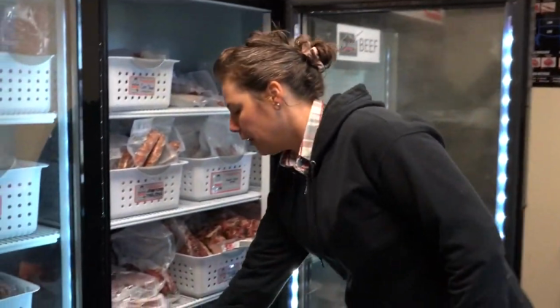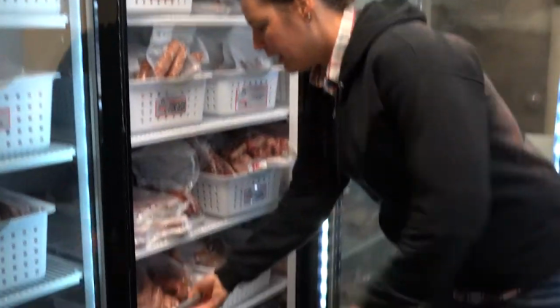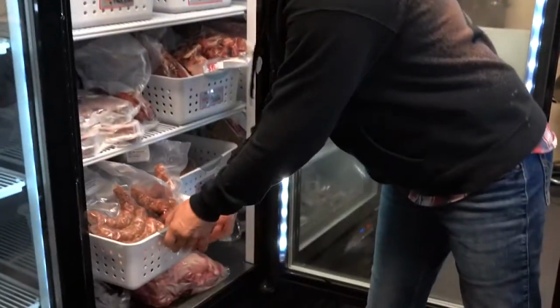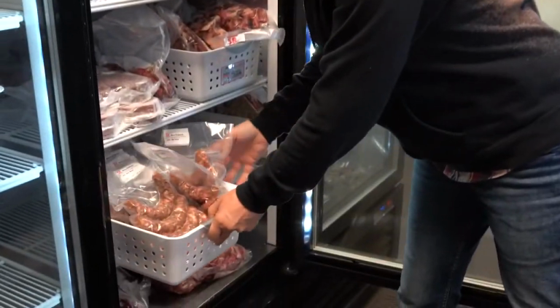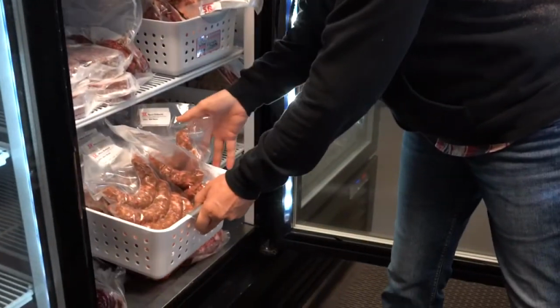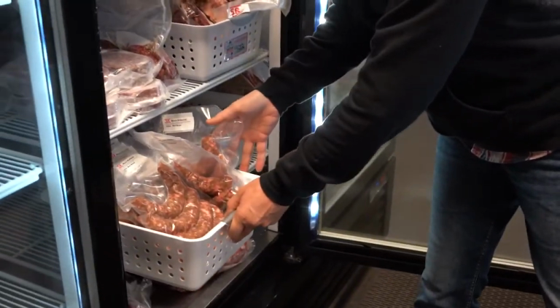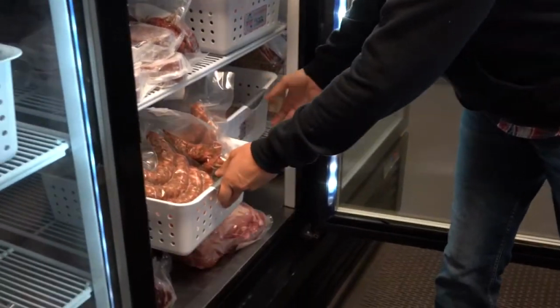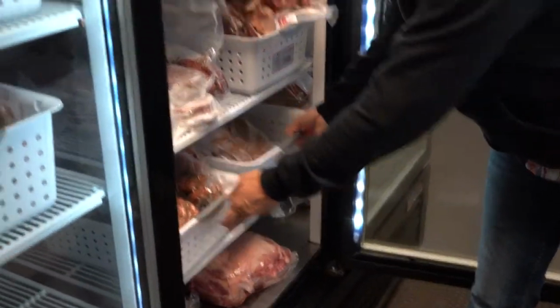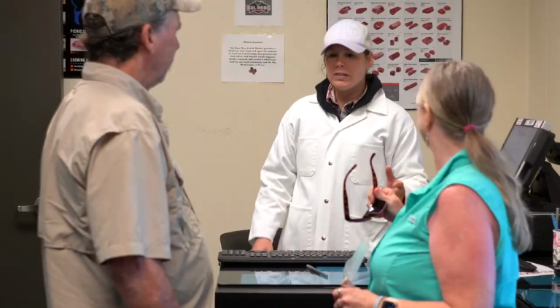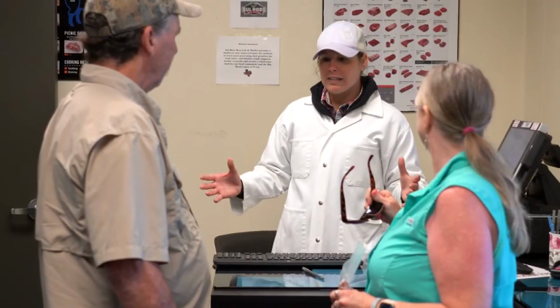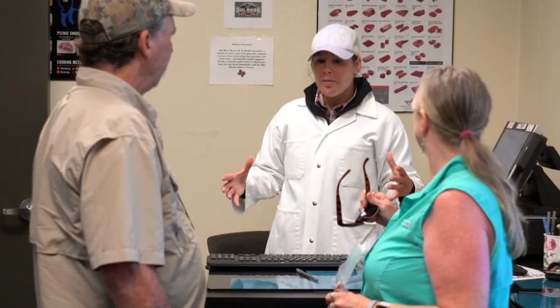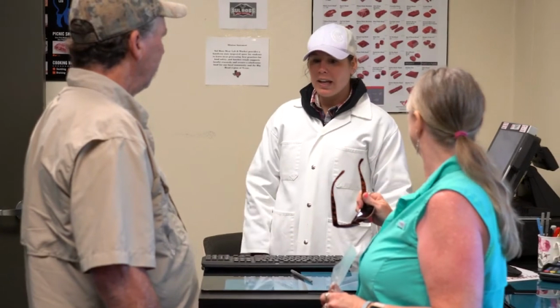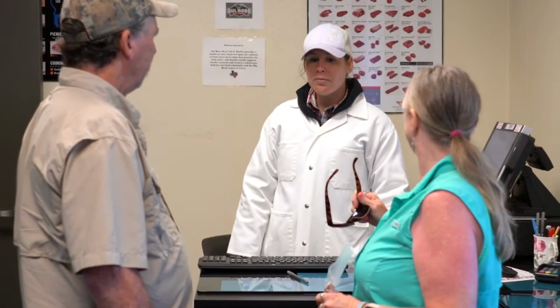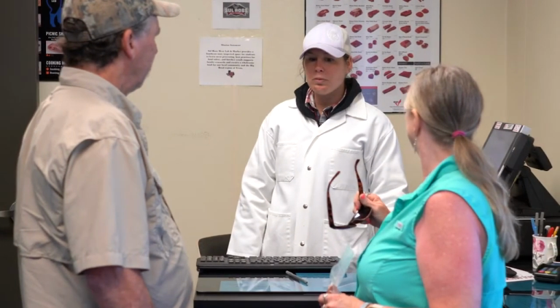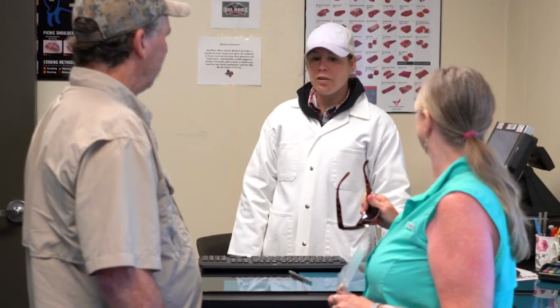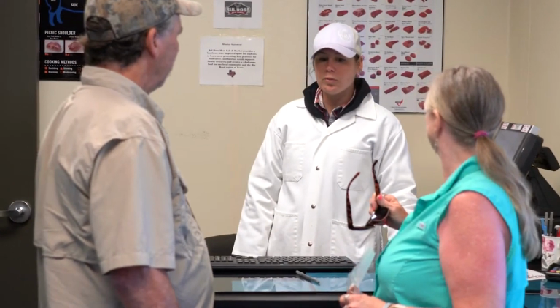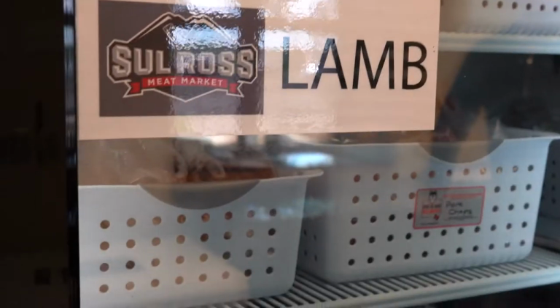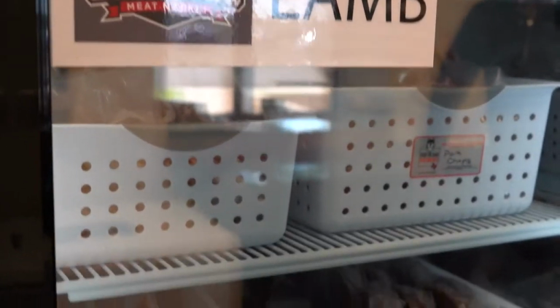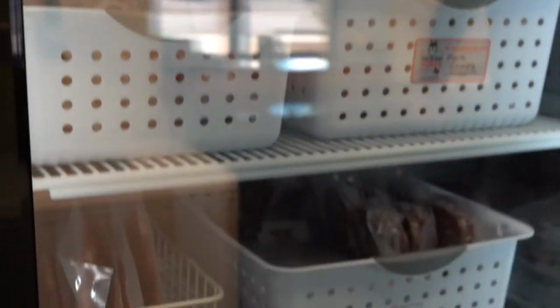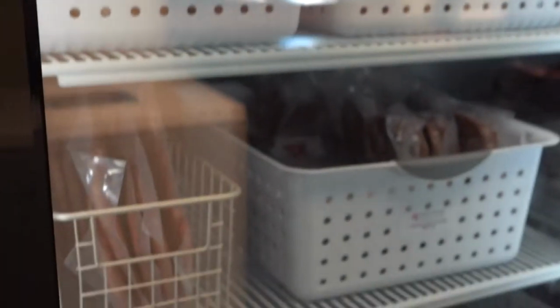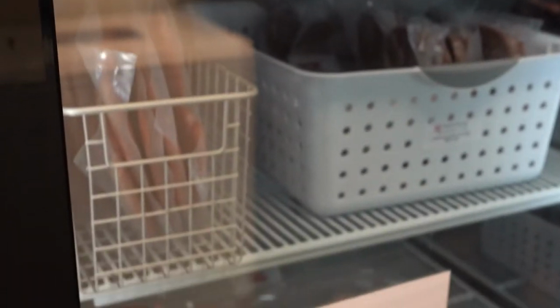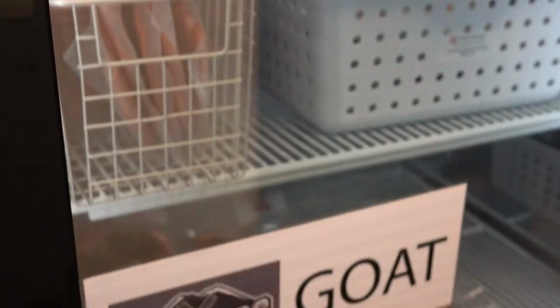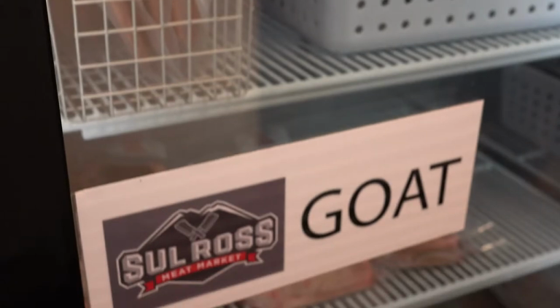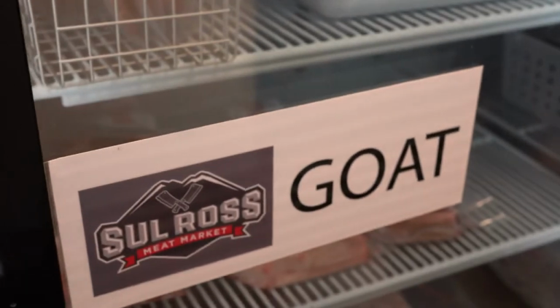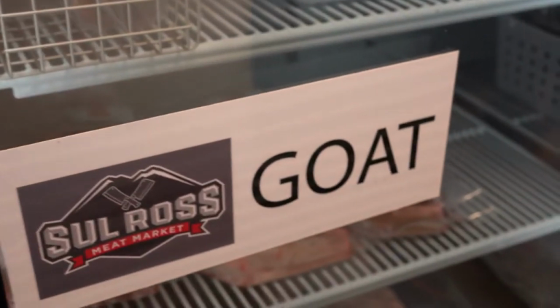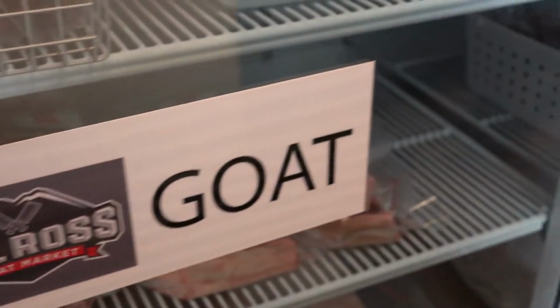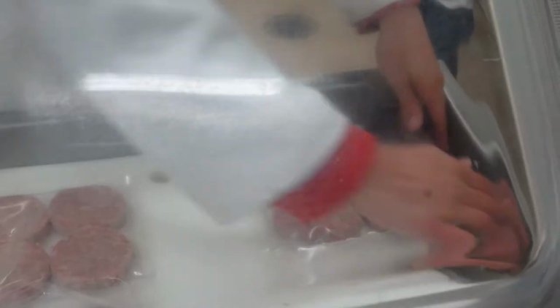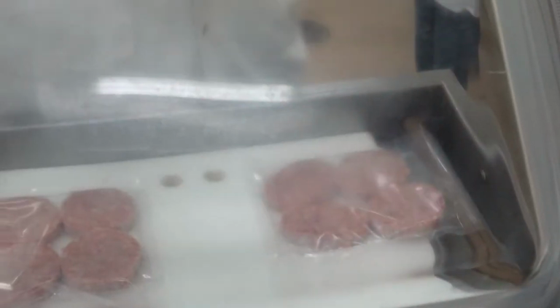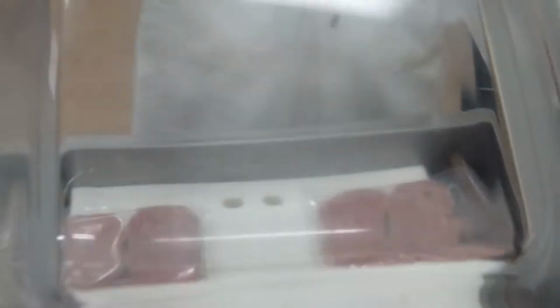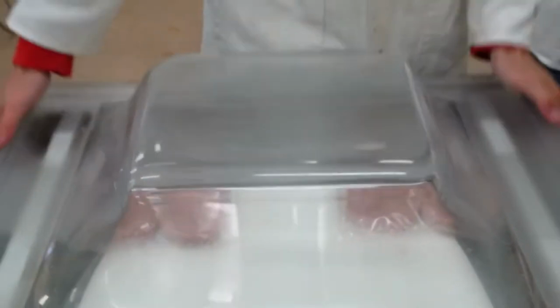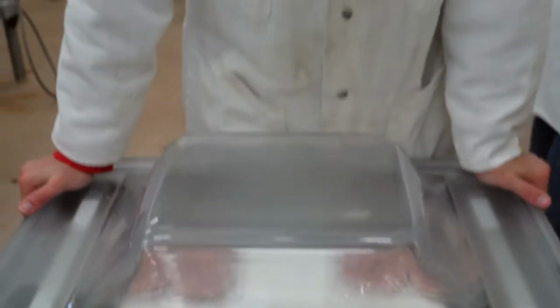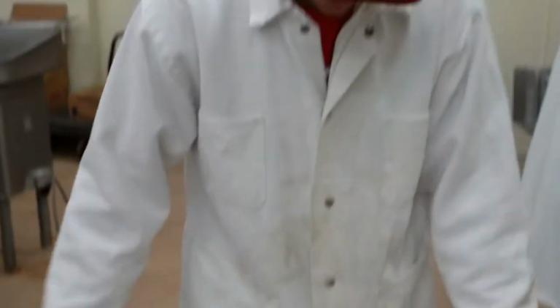We actually have a retail counter at the meat market that allows the public to come in and buy cuts of beef, lamb, goat, and pork — and all of that is connected to the students' learning.